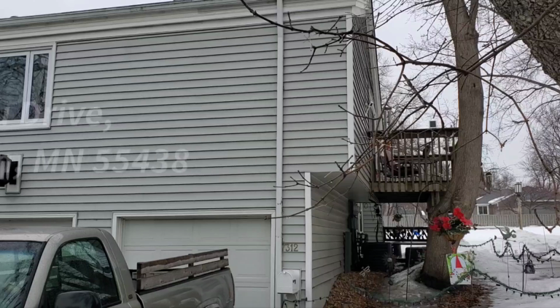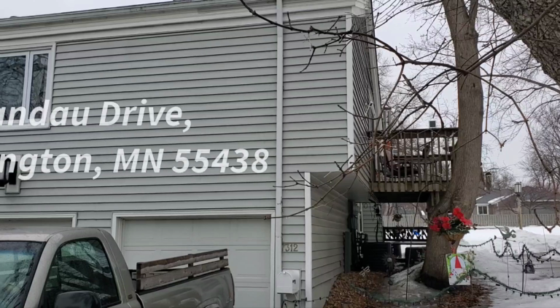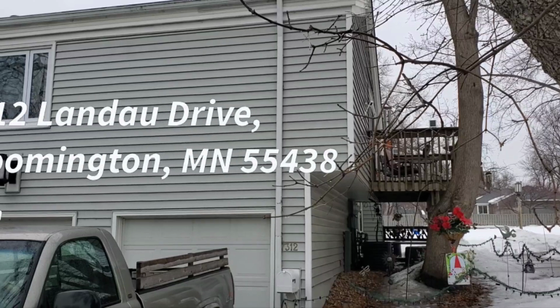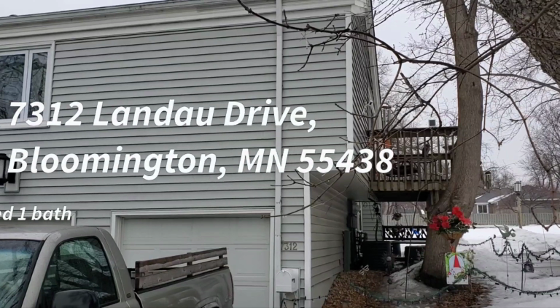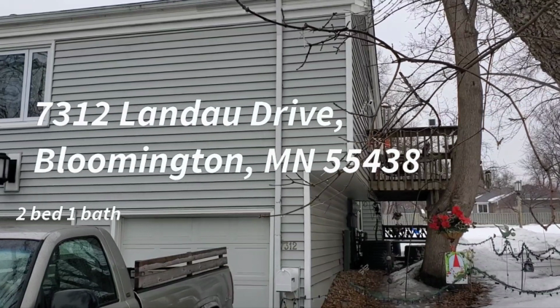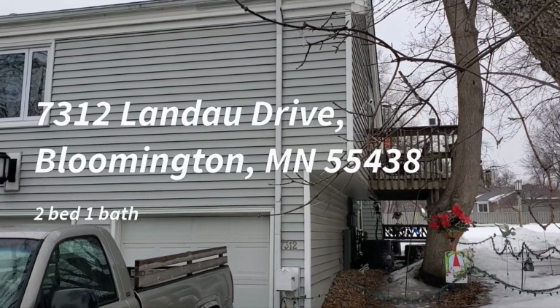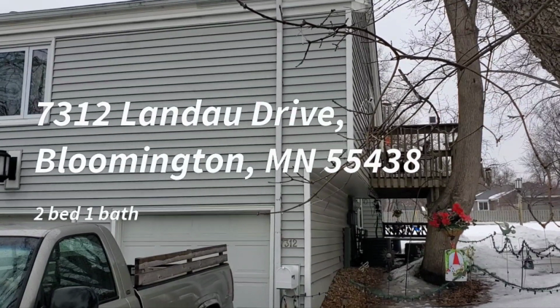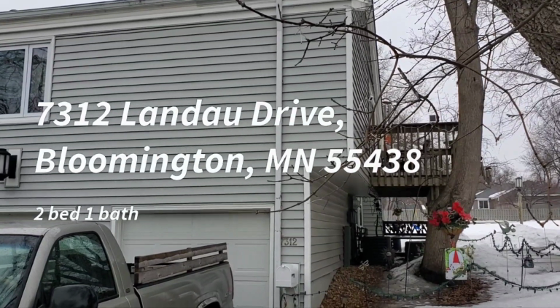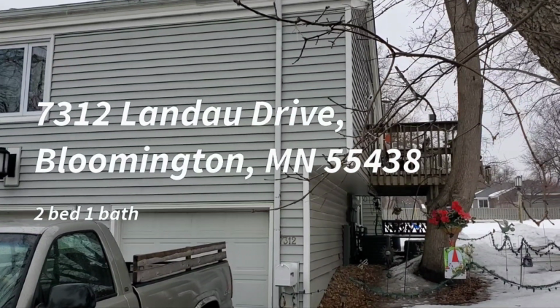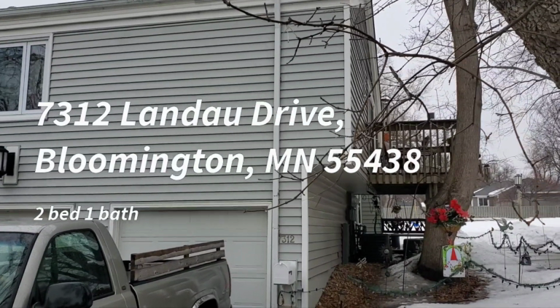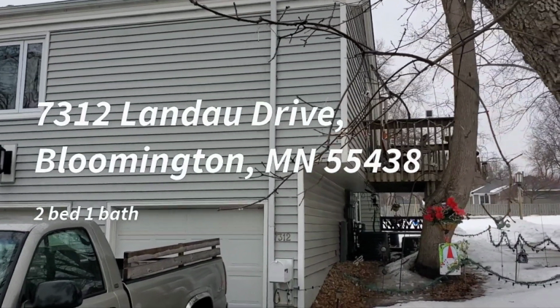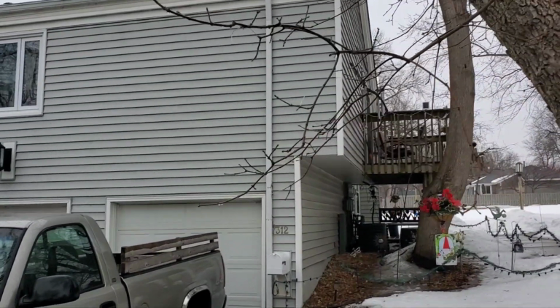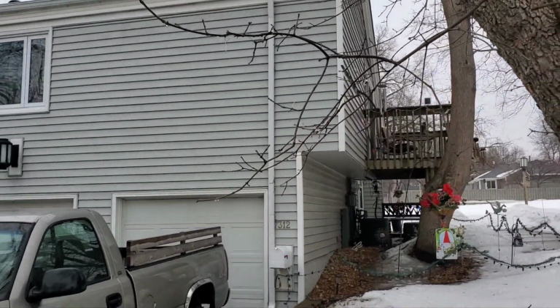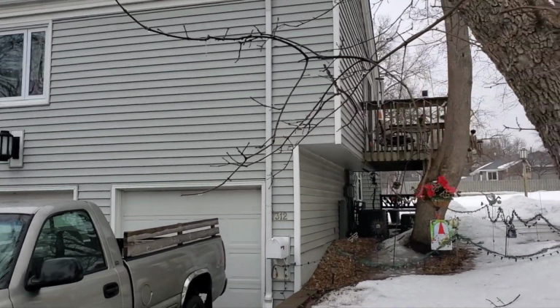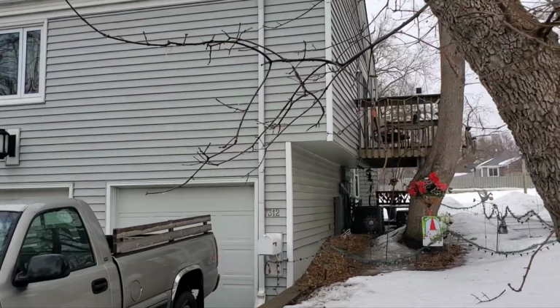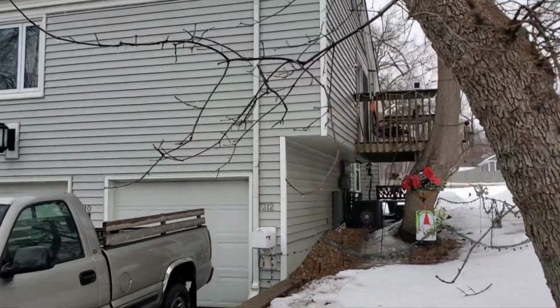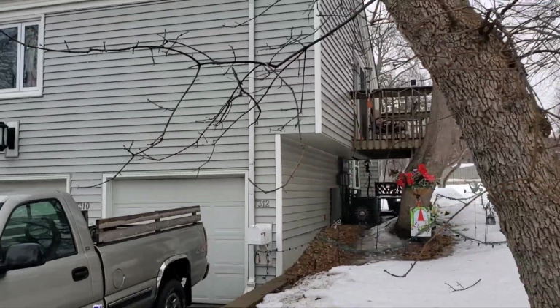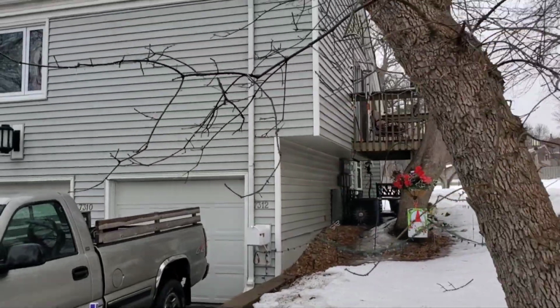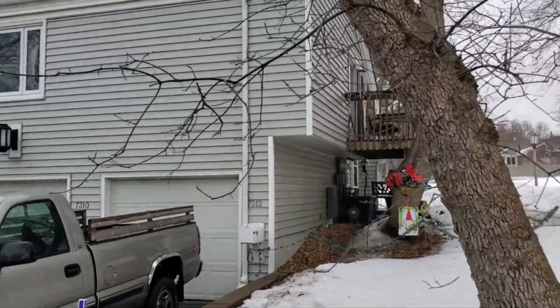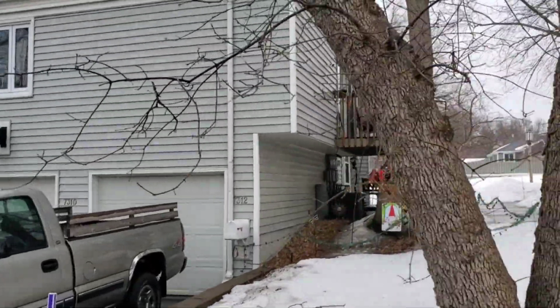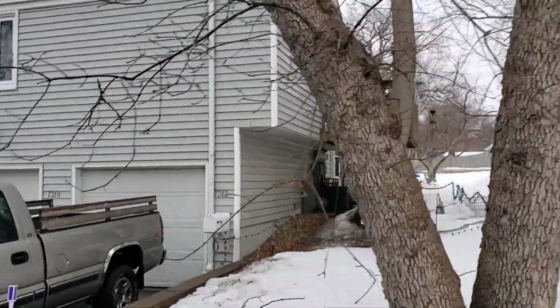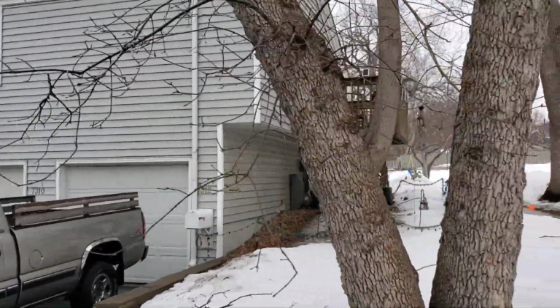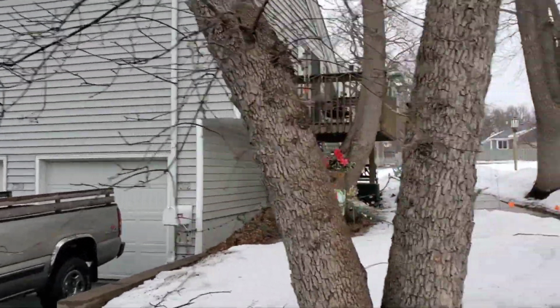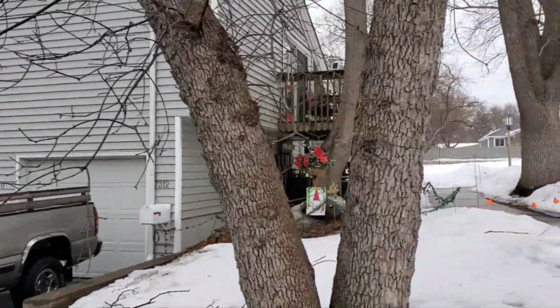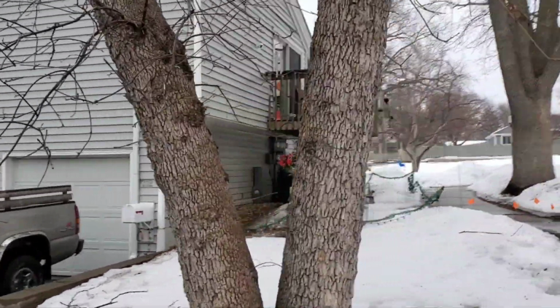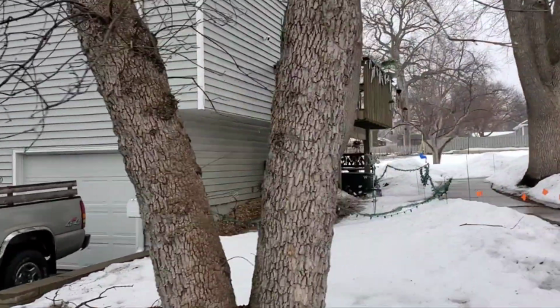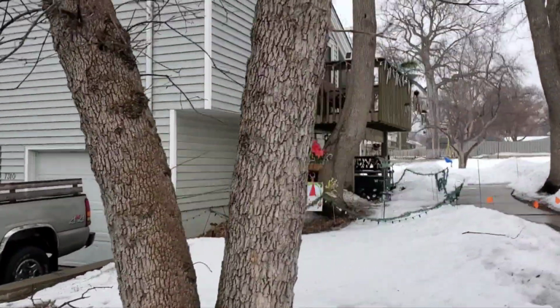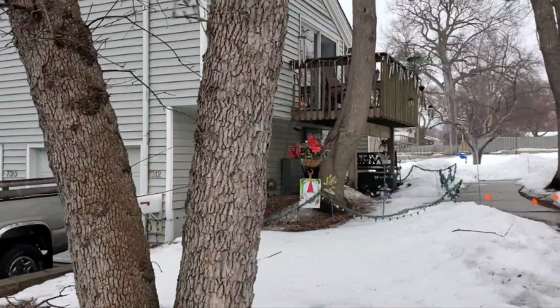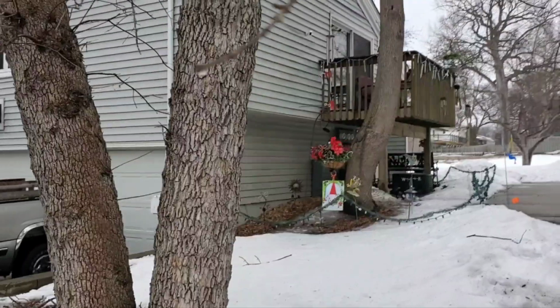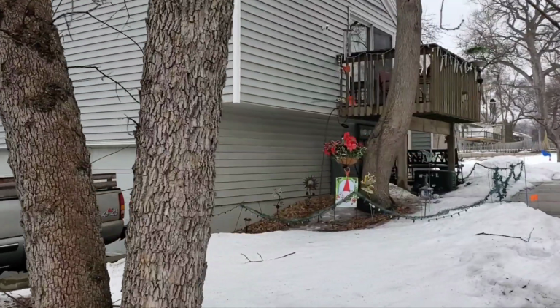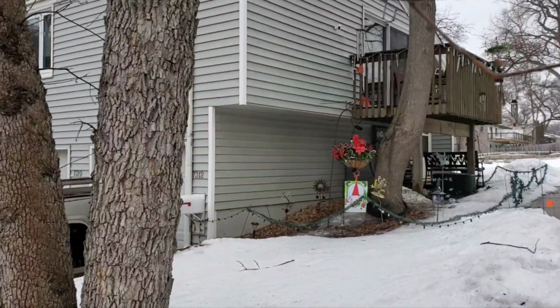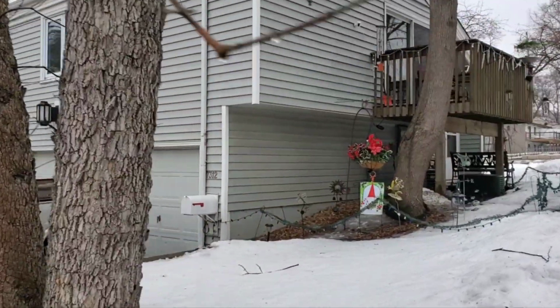Hello, I'm out here at 7312 Landu Drive out in fantastic West Bloomington. Really nice location. It's very close to Dred Scott and the river bottoms.